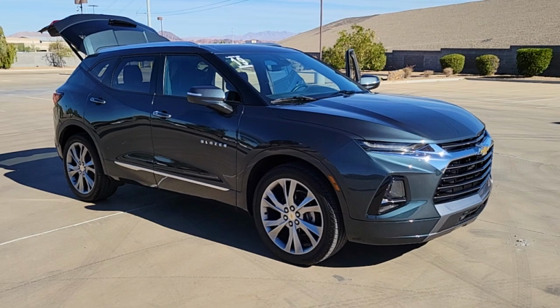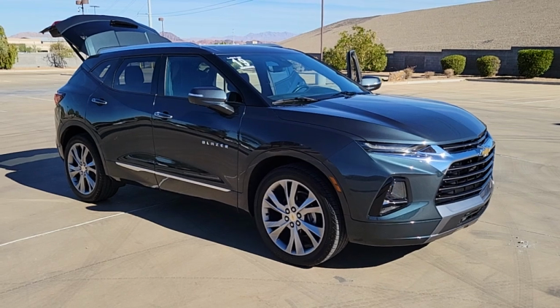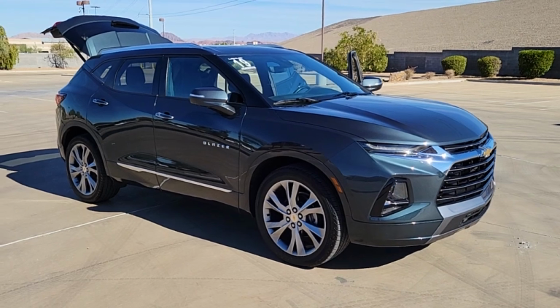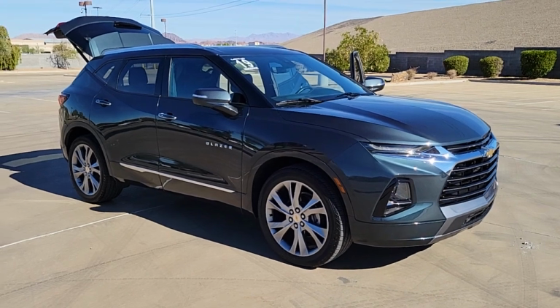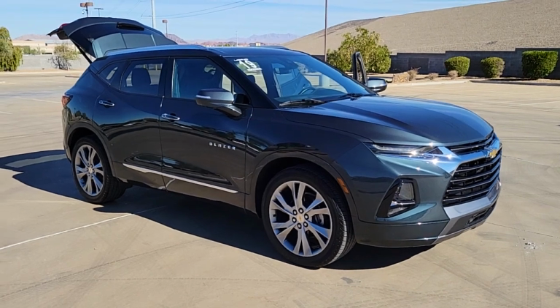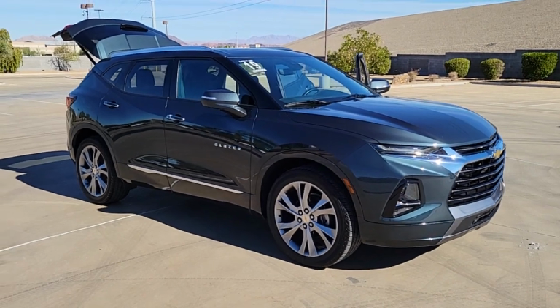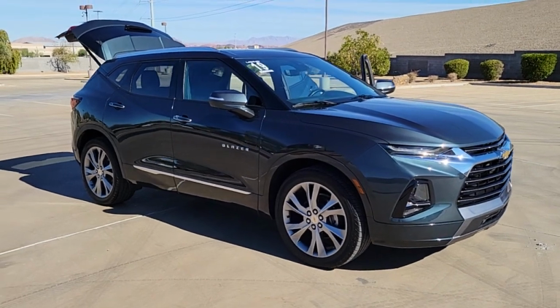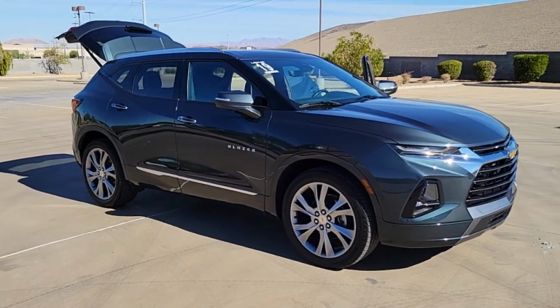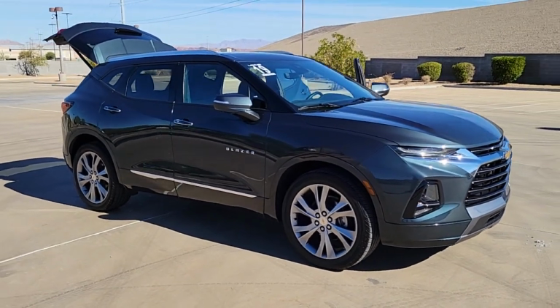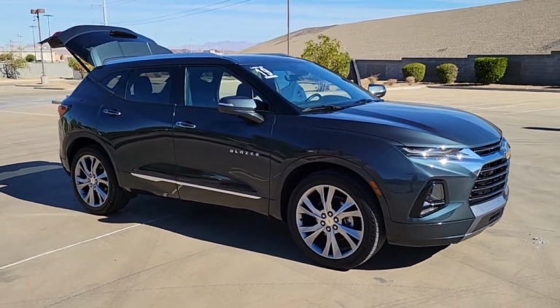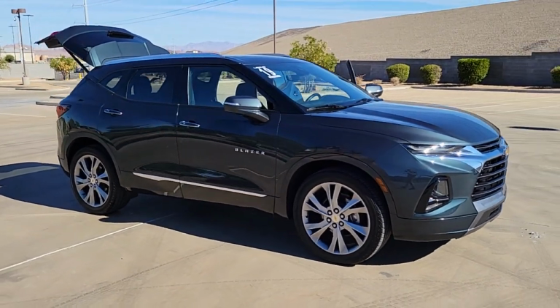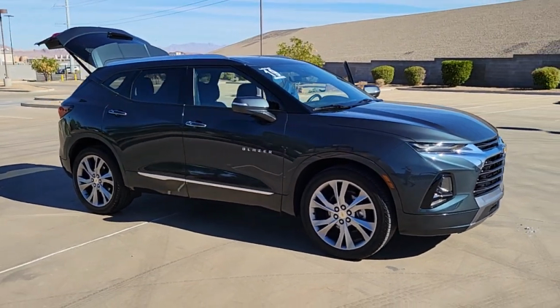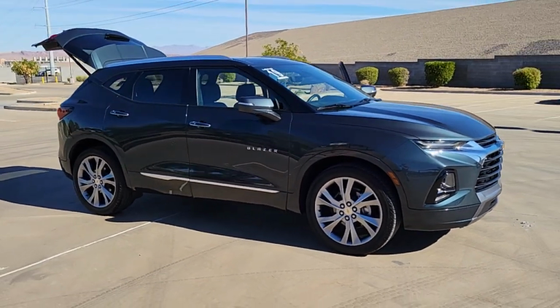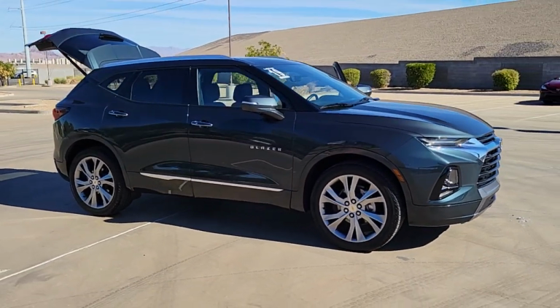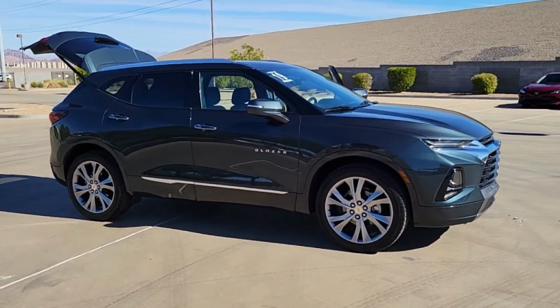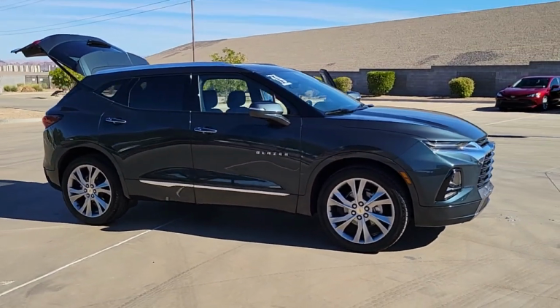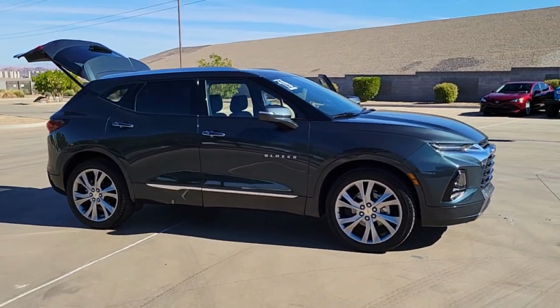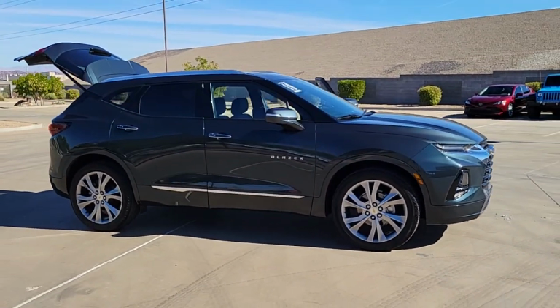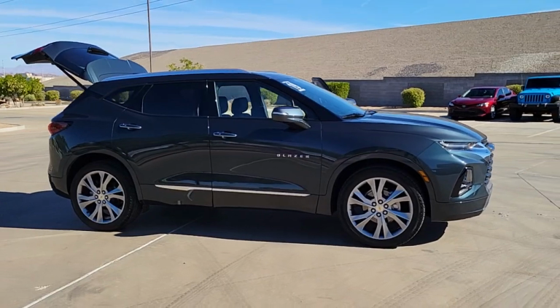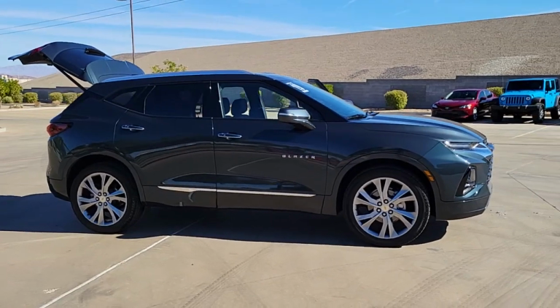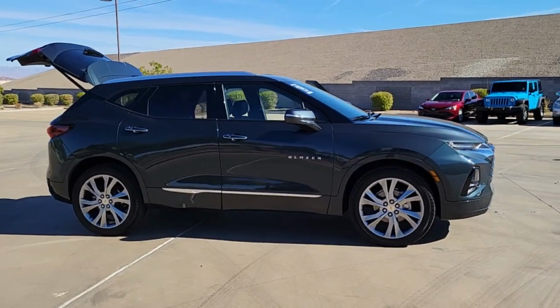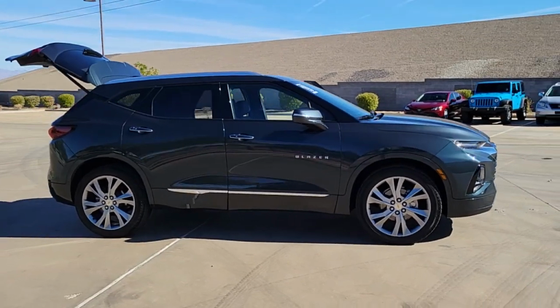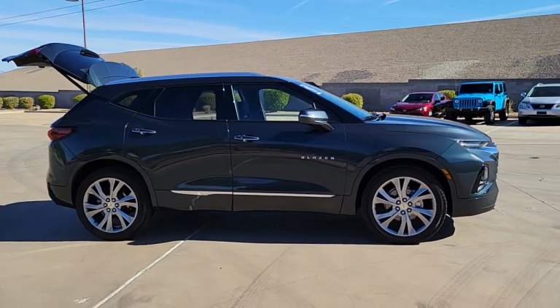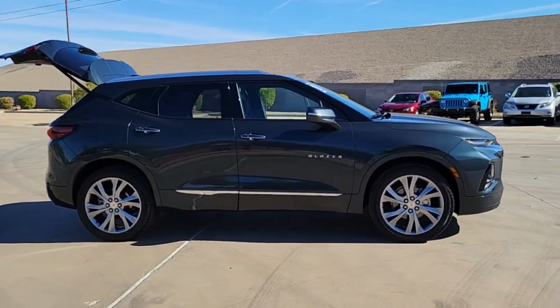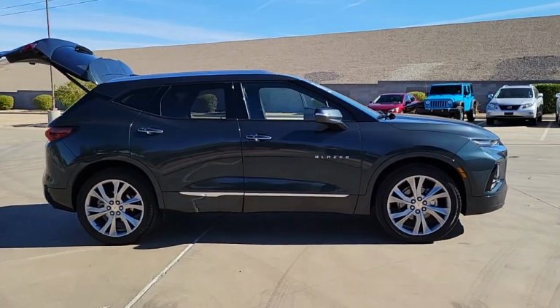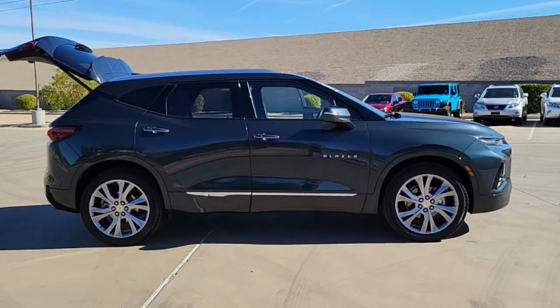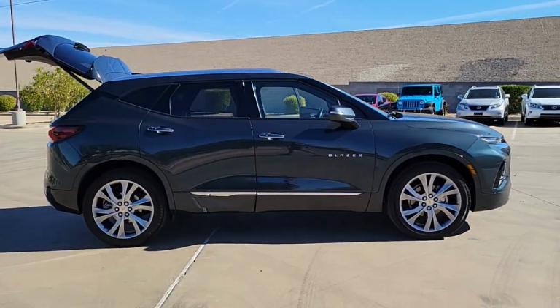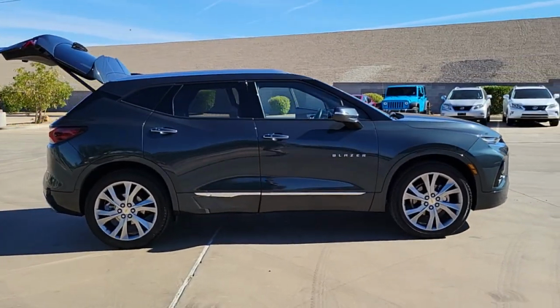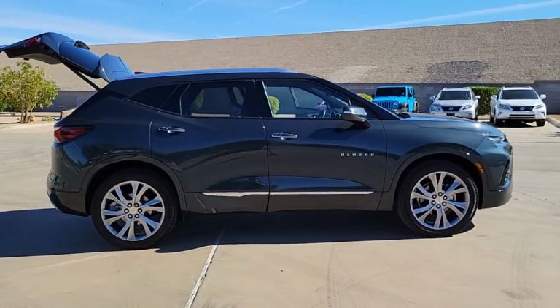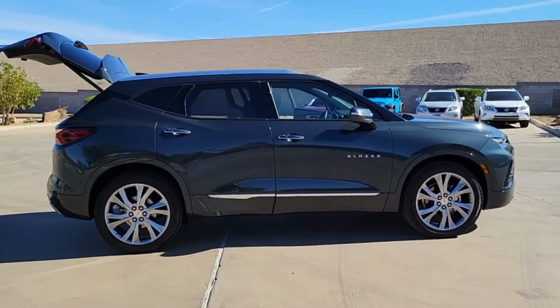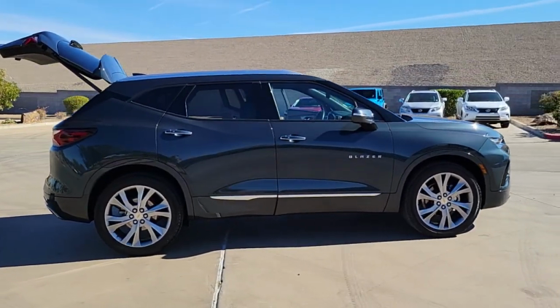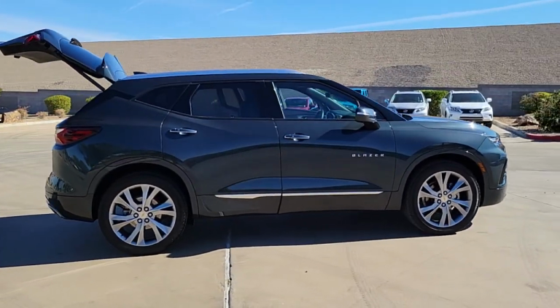You will be amazed by this 2019 Chevrolet Blazer. This vehicle still has fewer than 25,000 miles on the clock, so it won't last long.